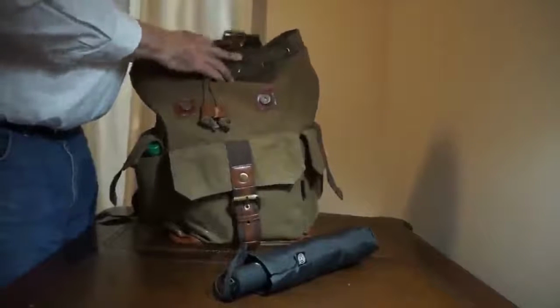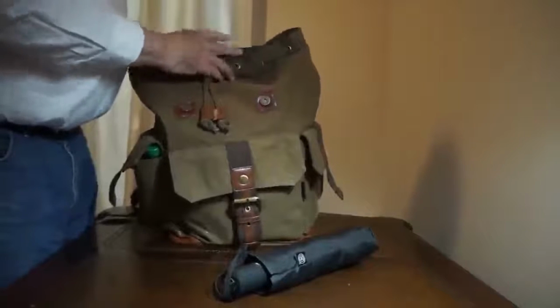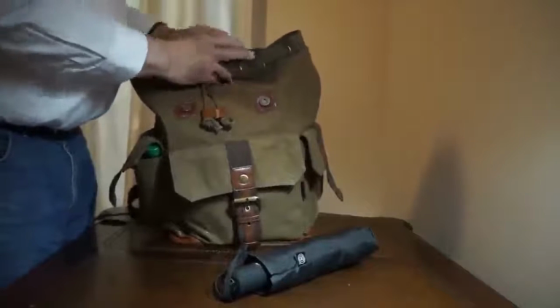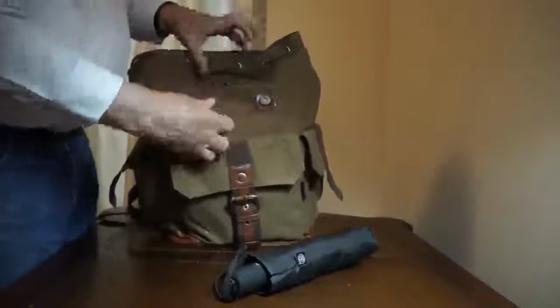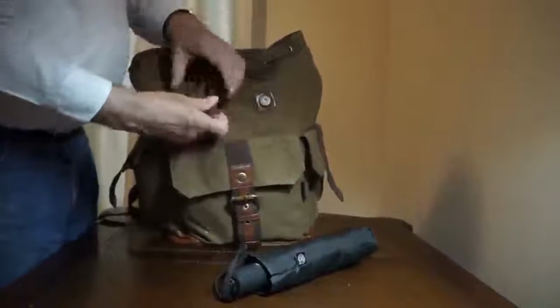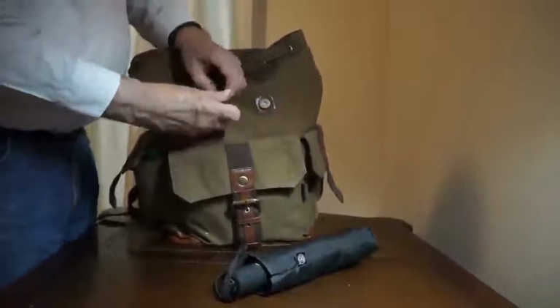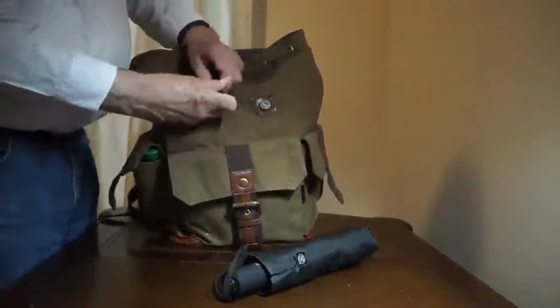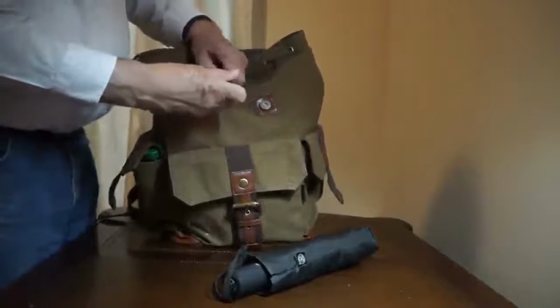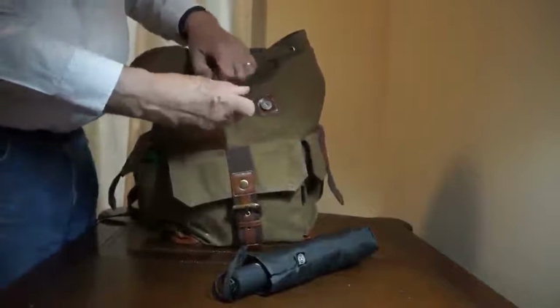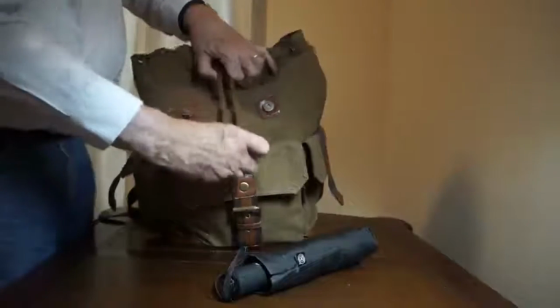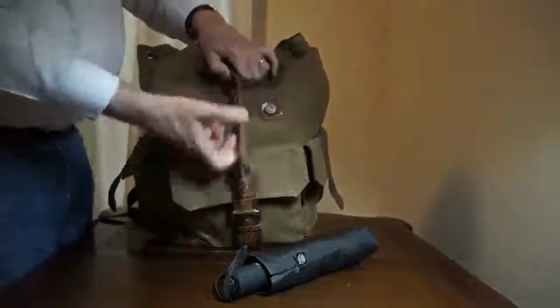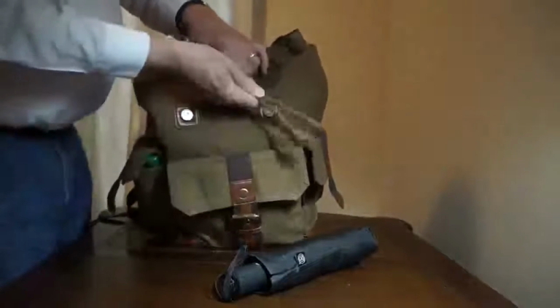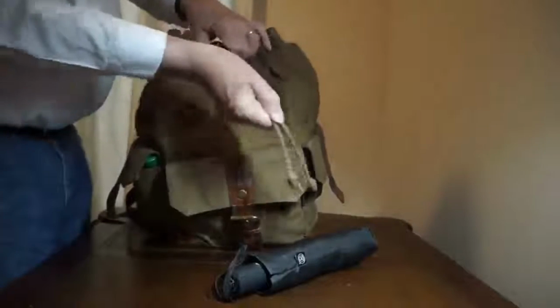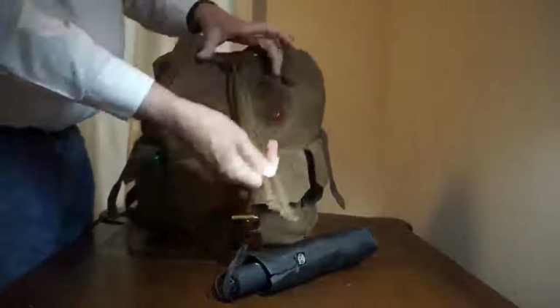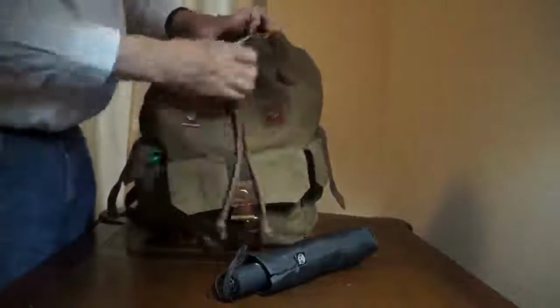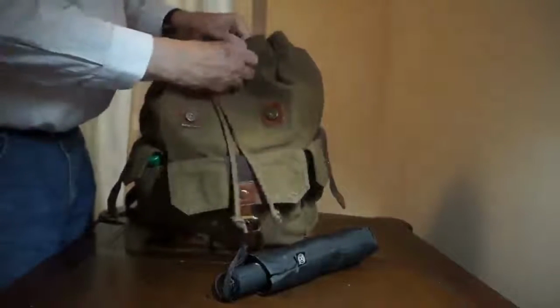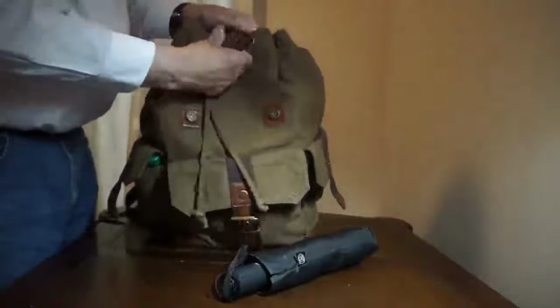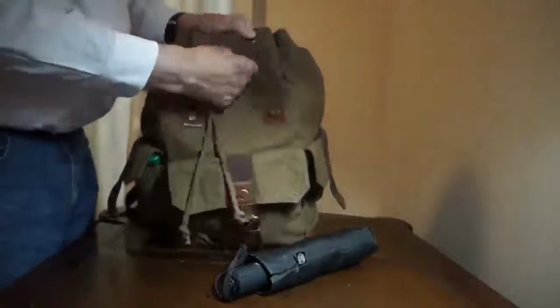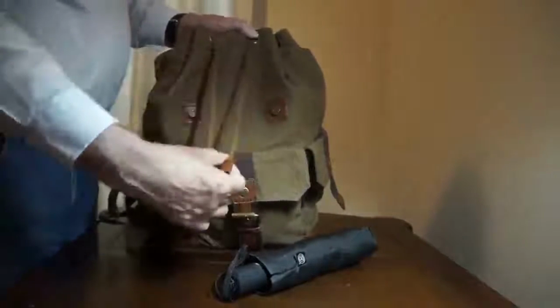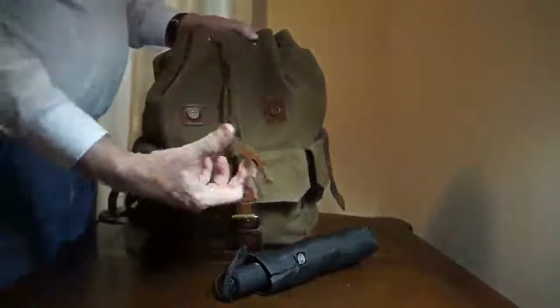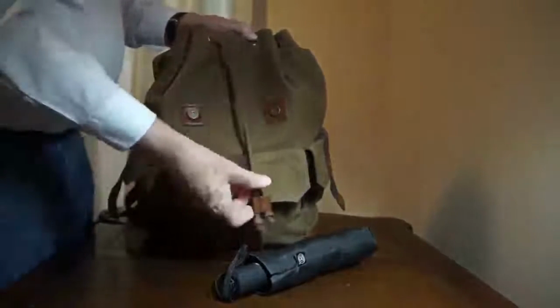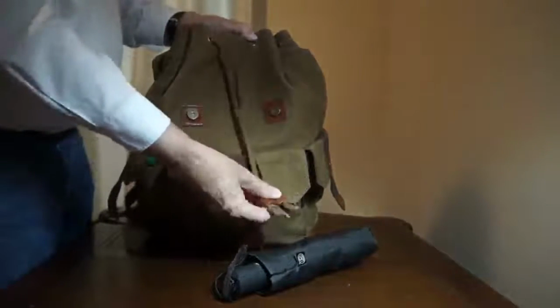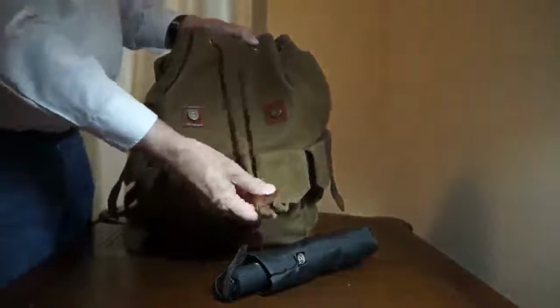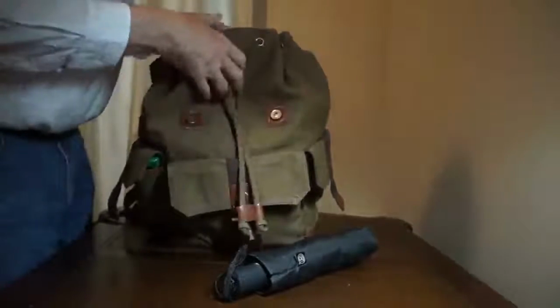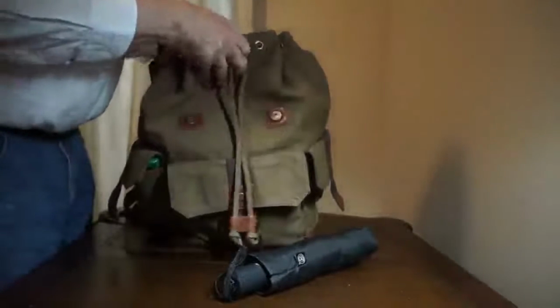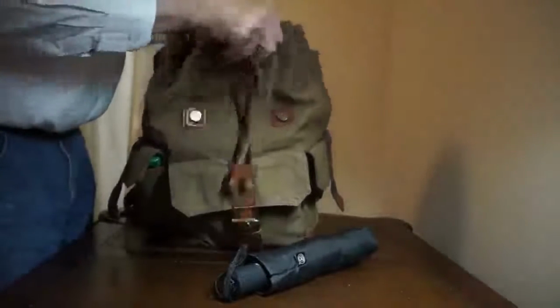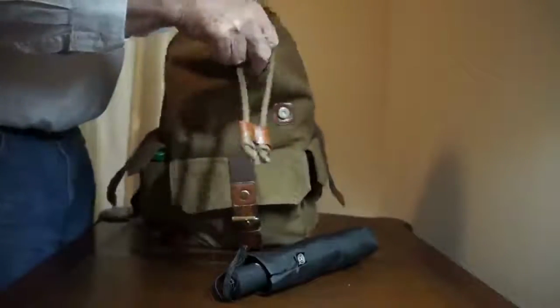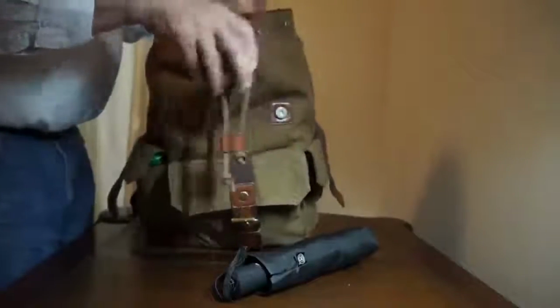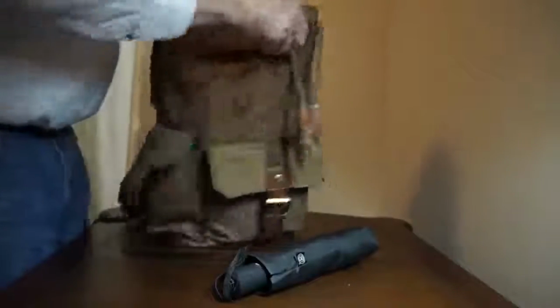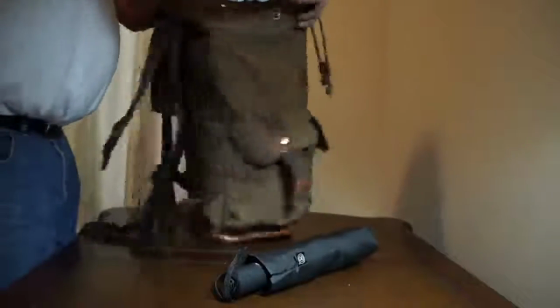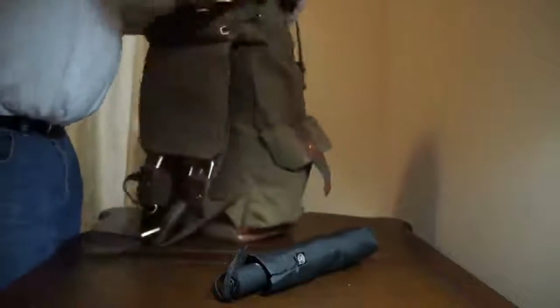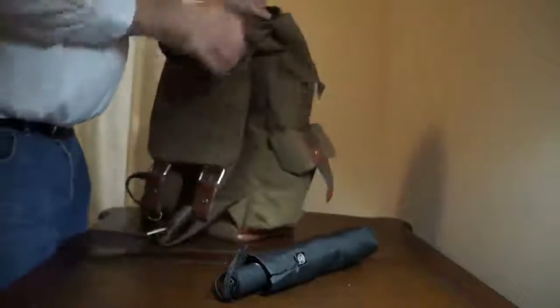It has a drawstring that you could draw tight. There's a nice little leather holder here so it really looks classy.